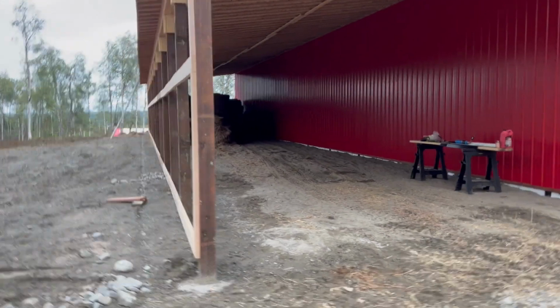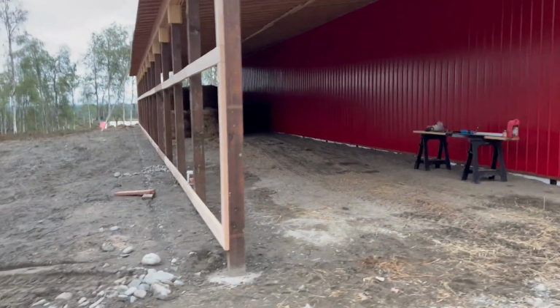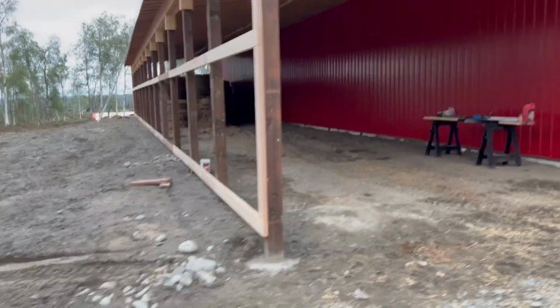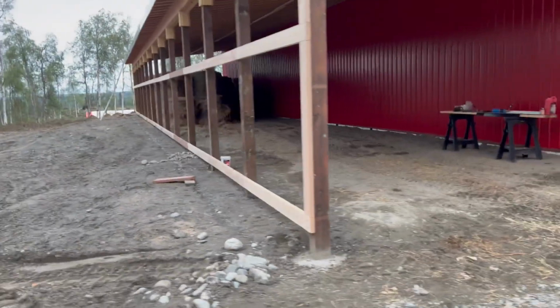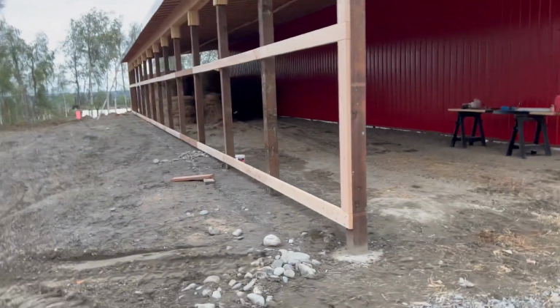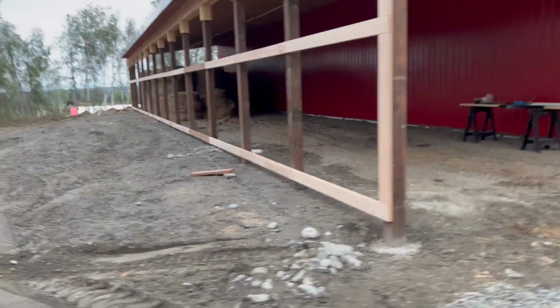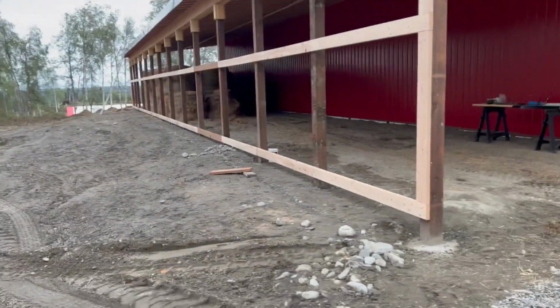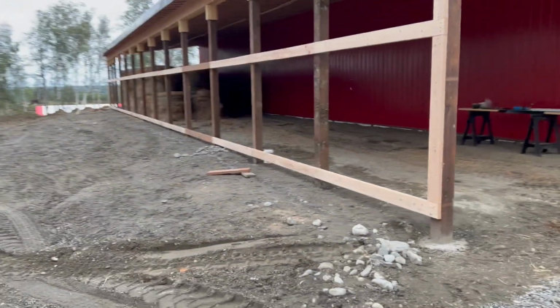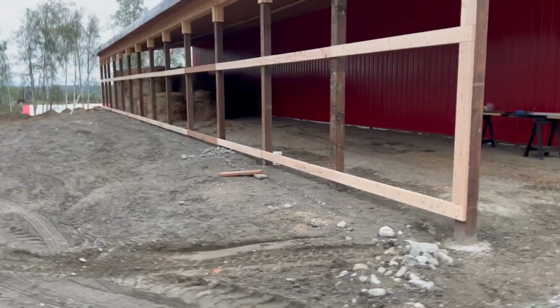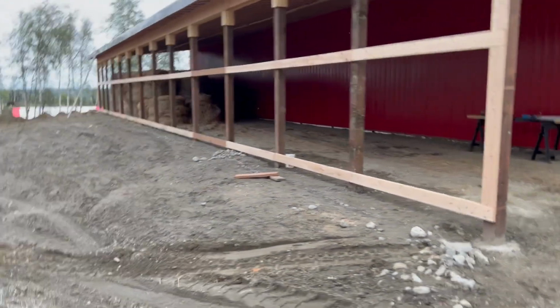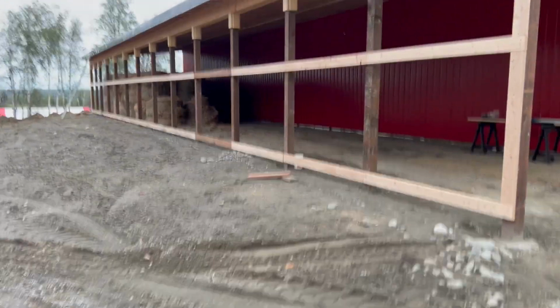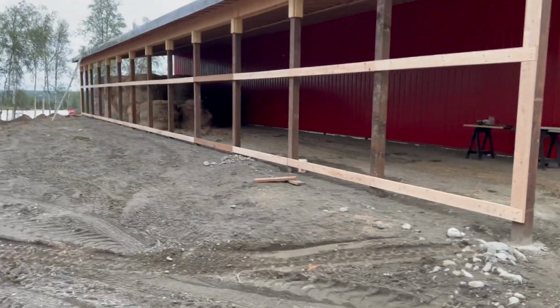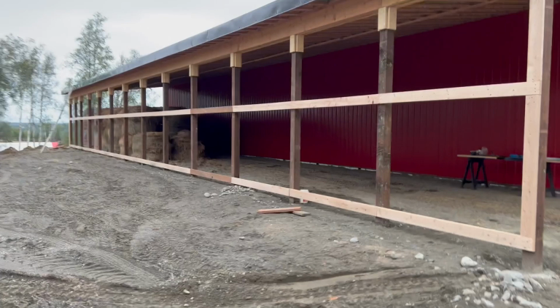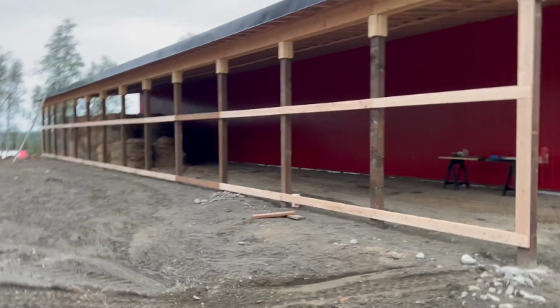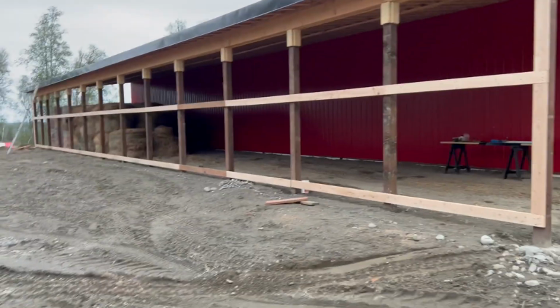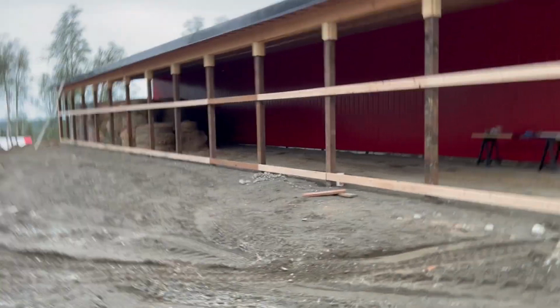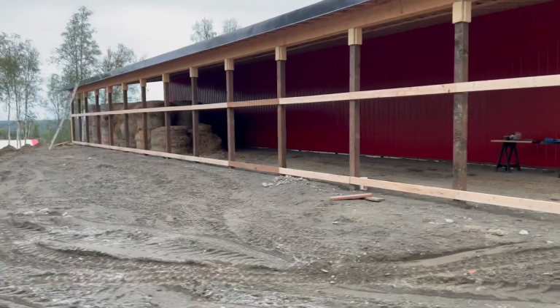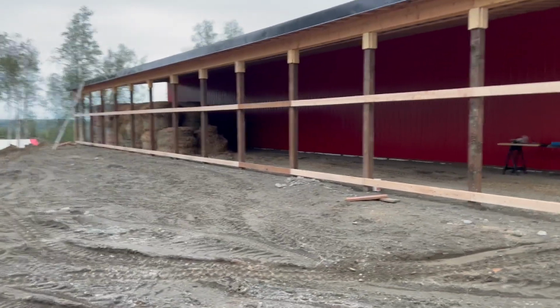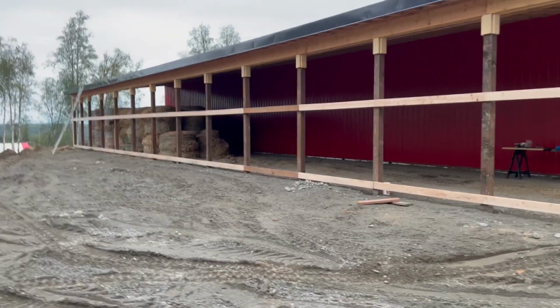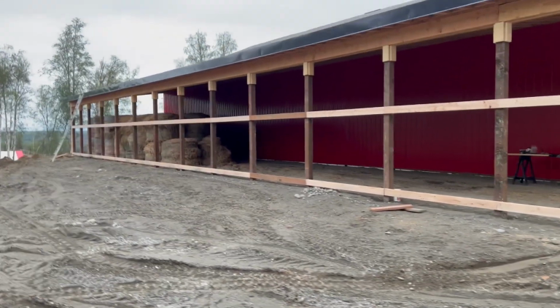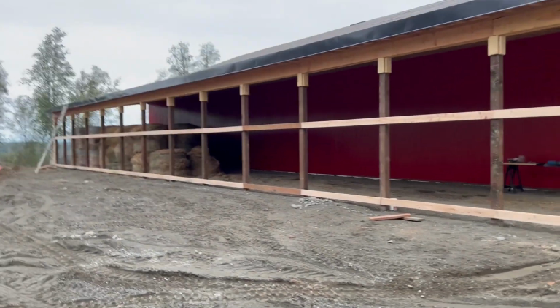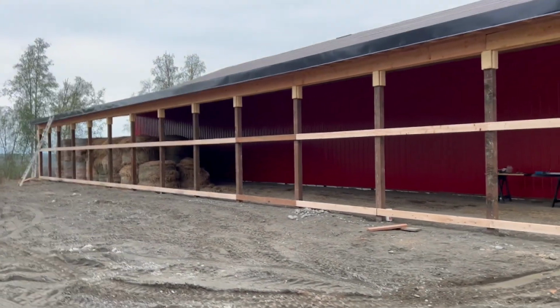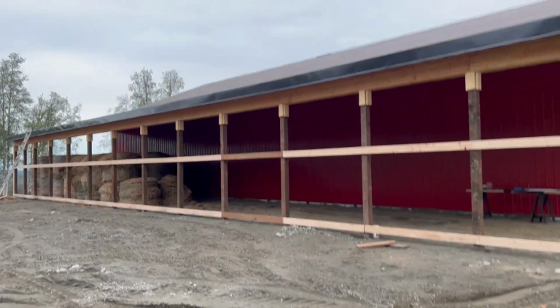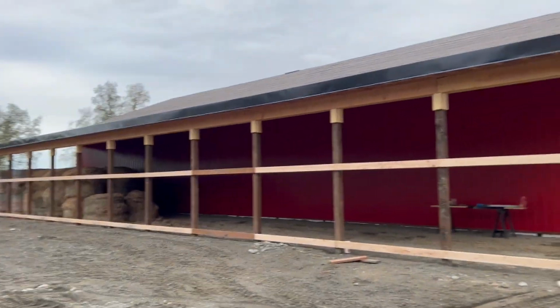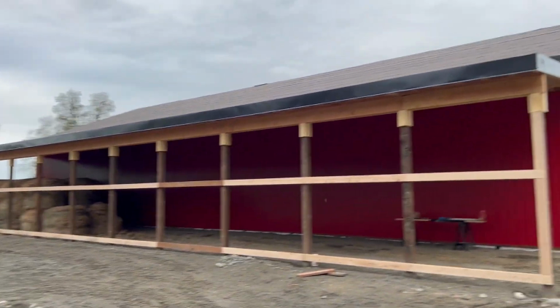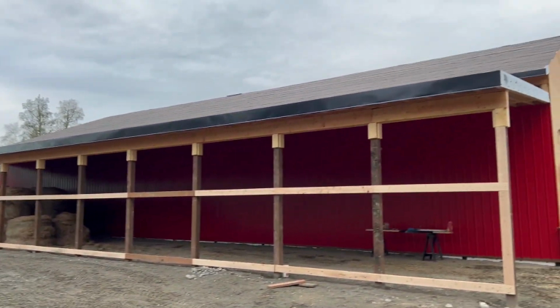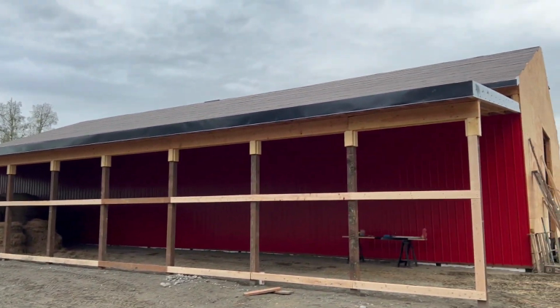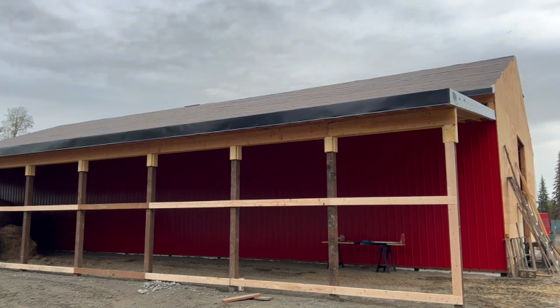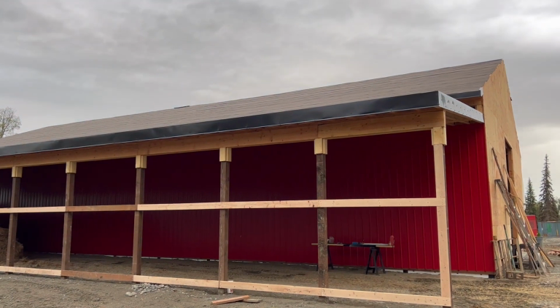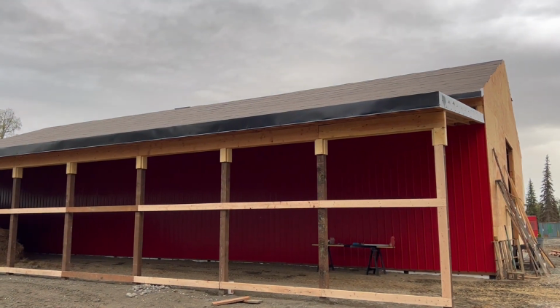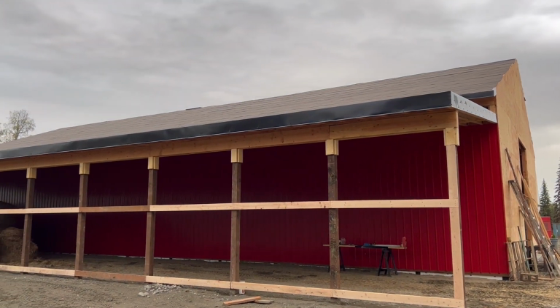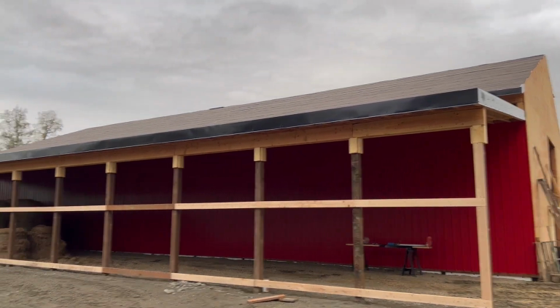And in the next couple of days, like I said, we'll have the roof on and we'll get all this red tin on here, and we're going to make some pretty good progress. All the tar paper's on now.